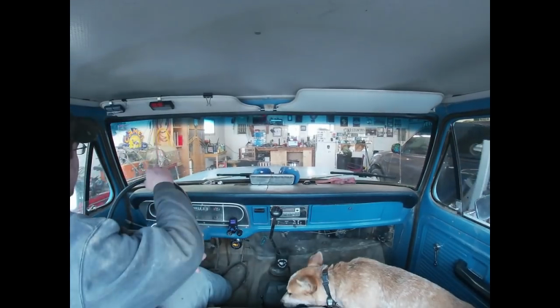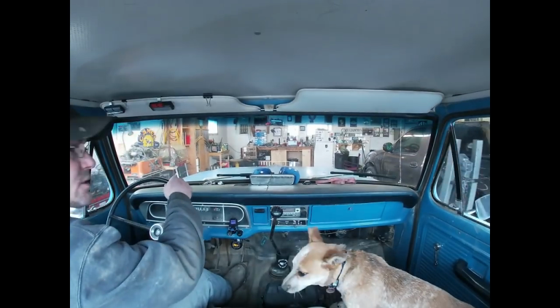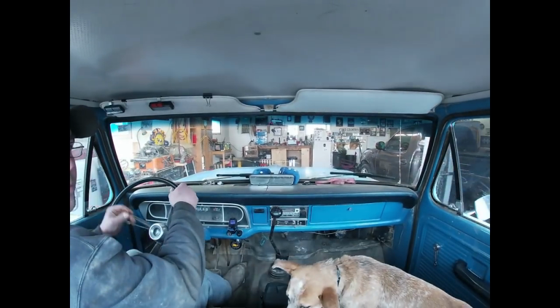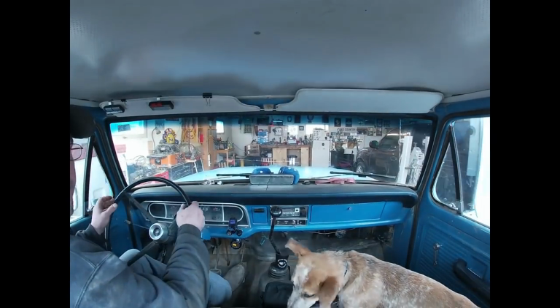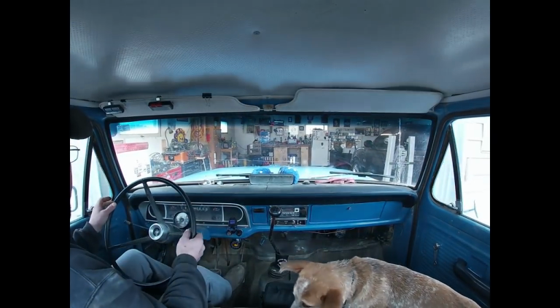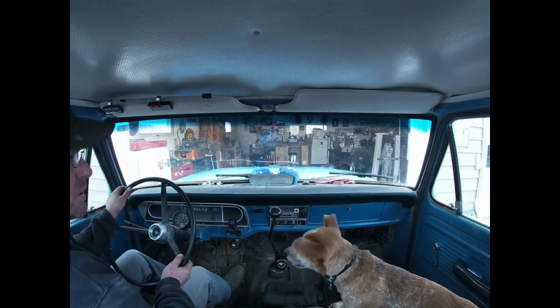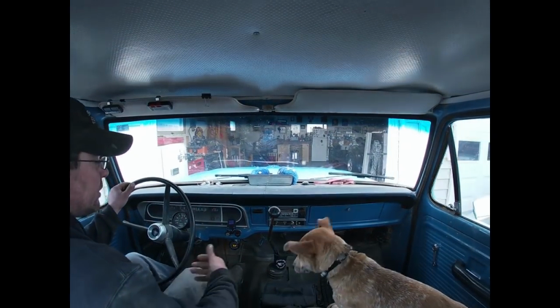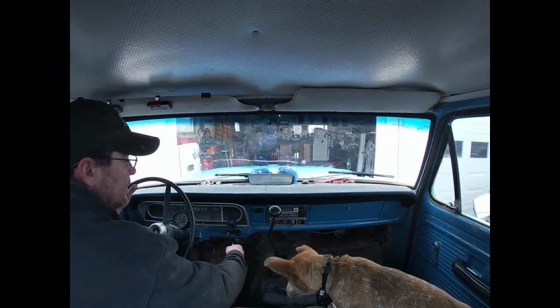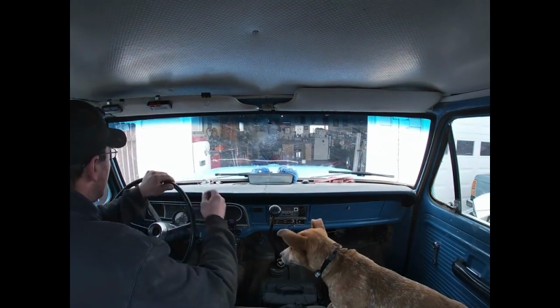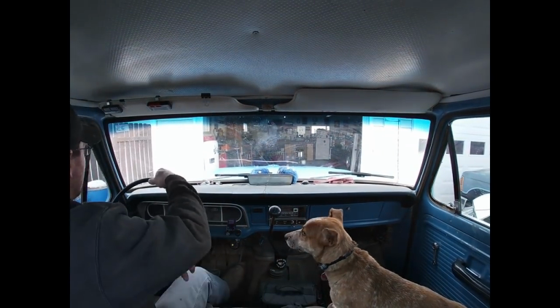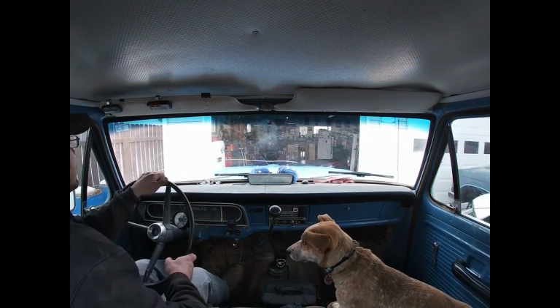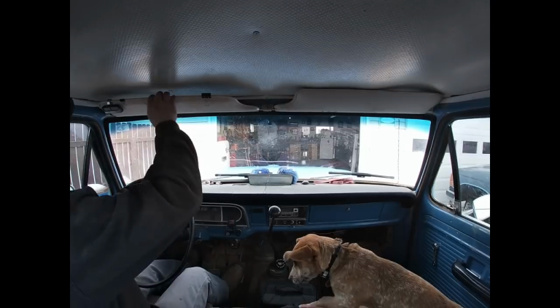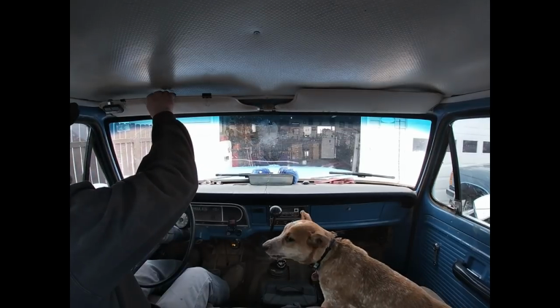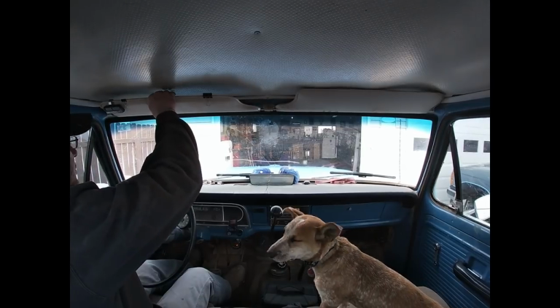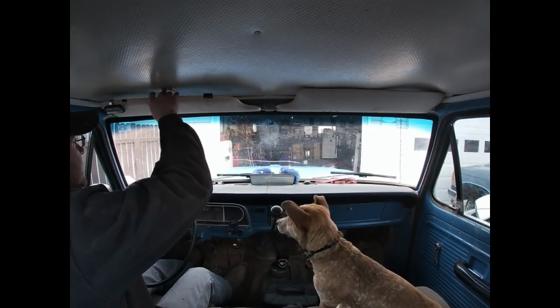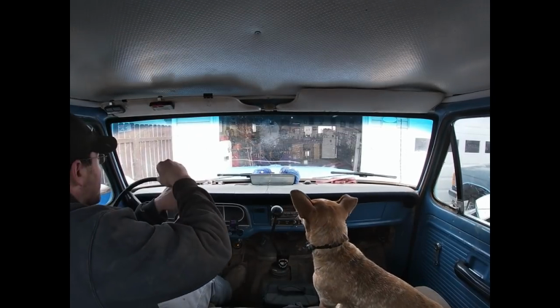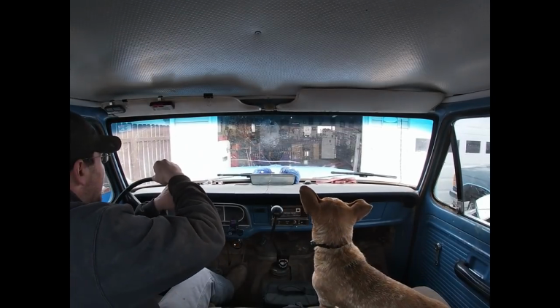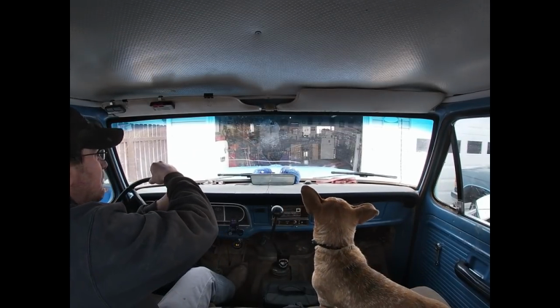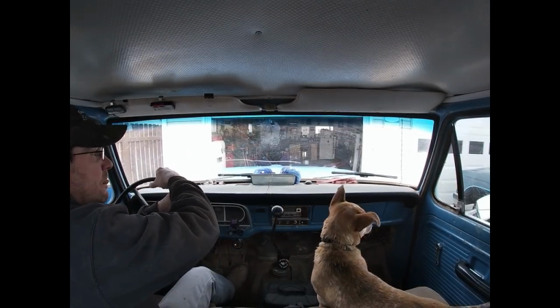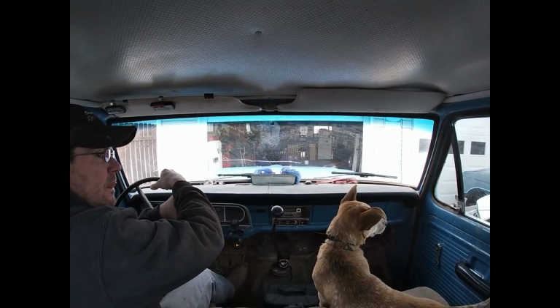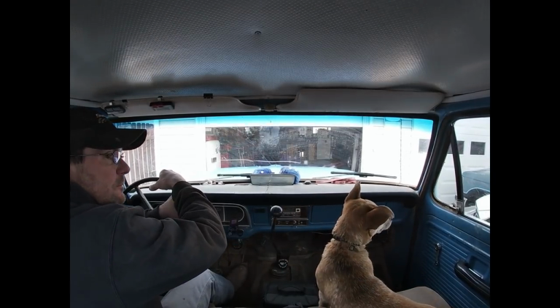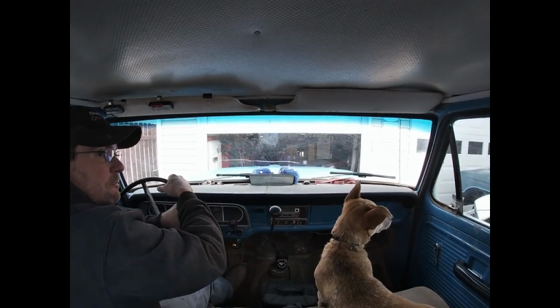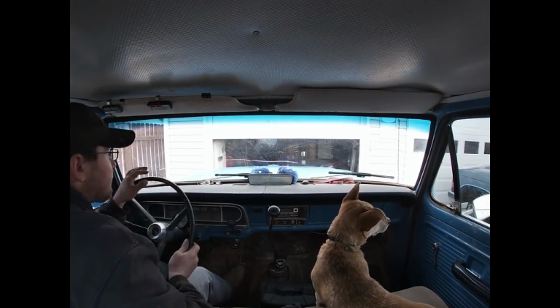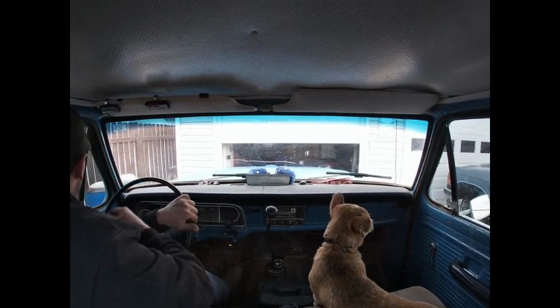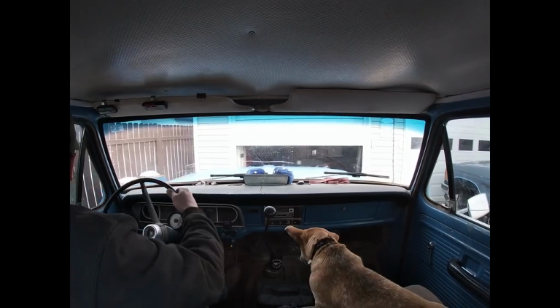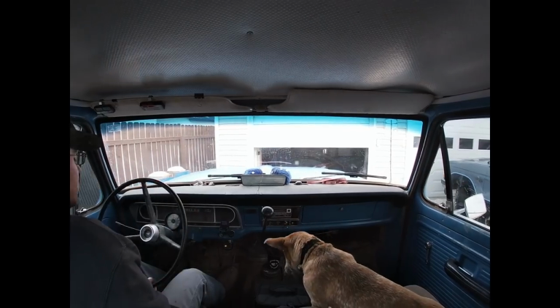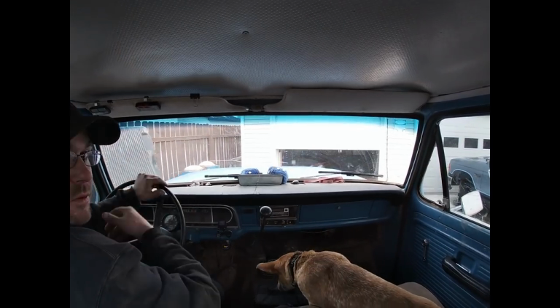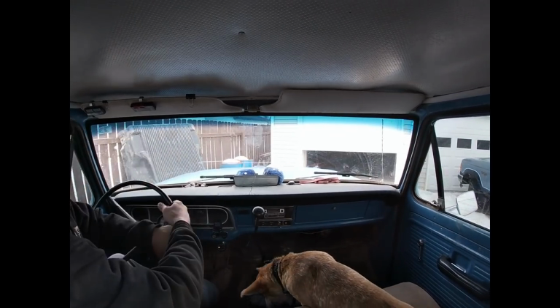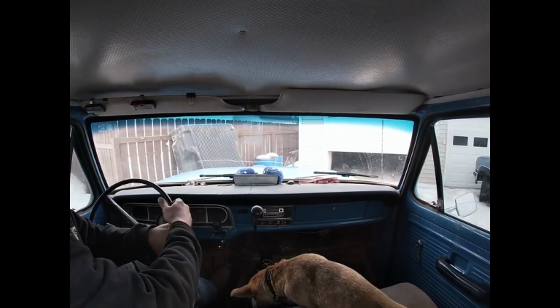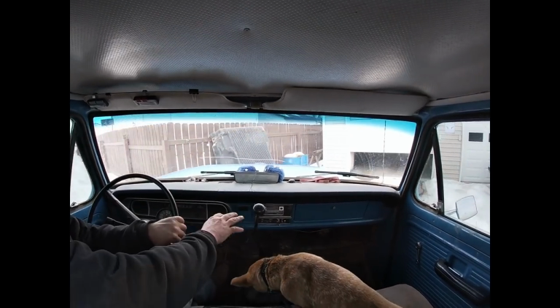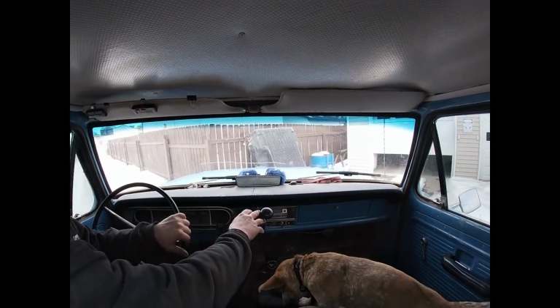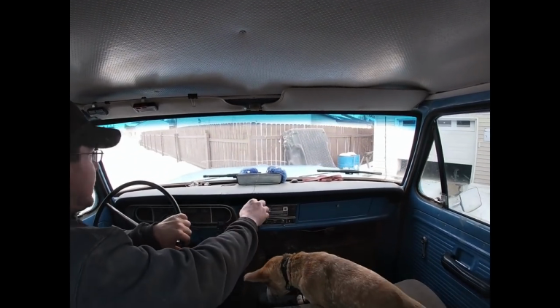I guess this will be the first ride along. I did have some people asking about that, so we'll take a quick little ride.